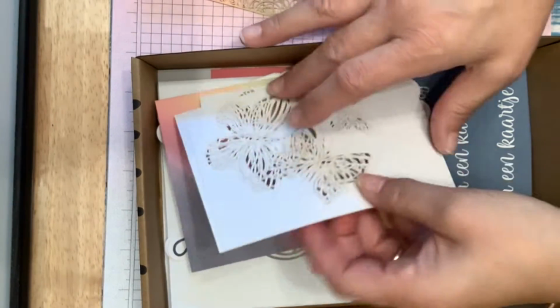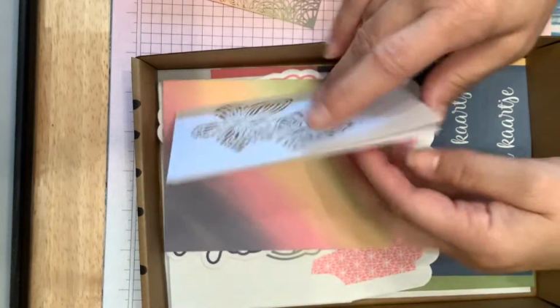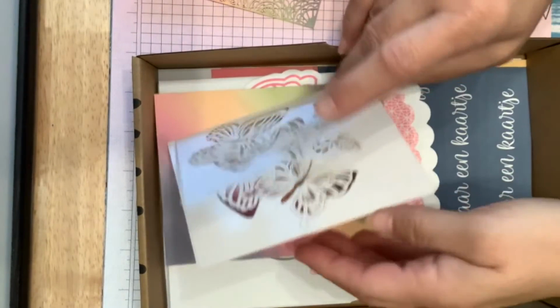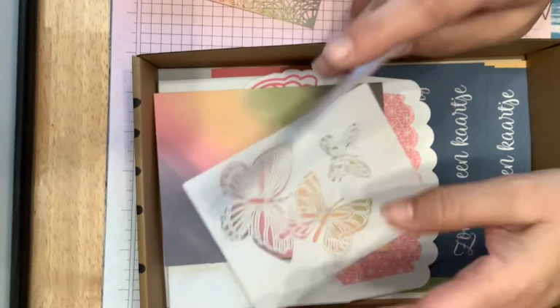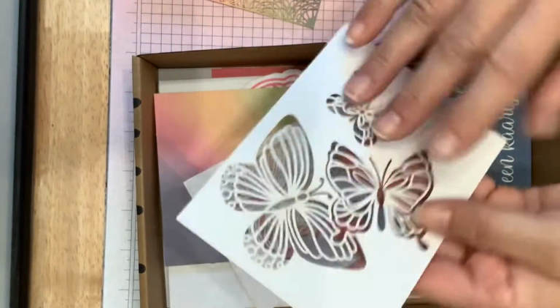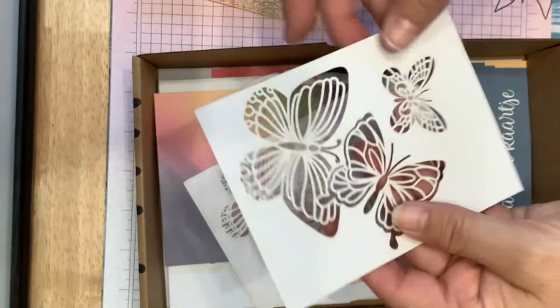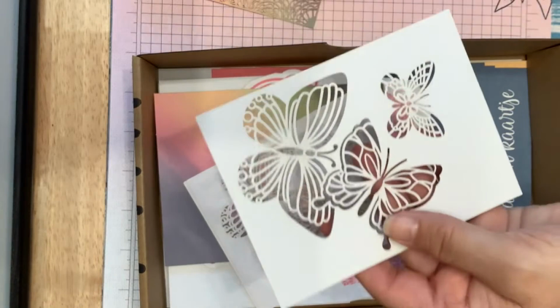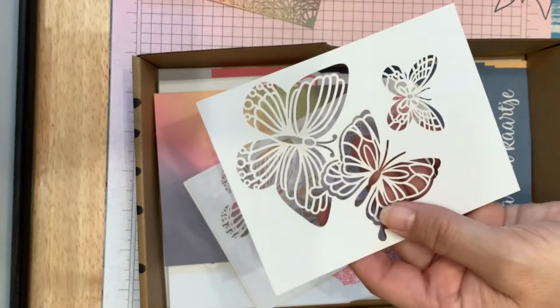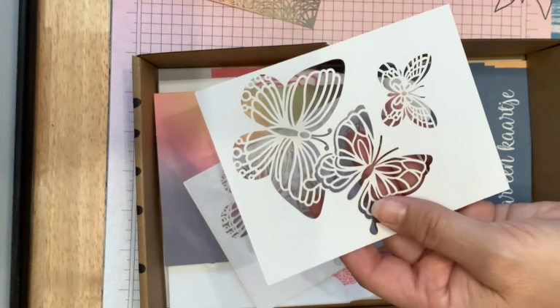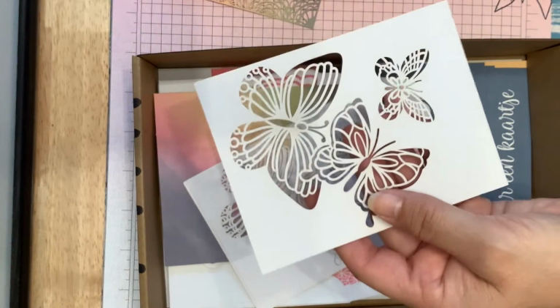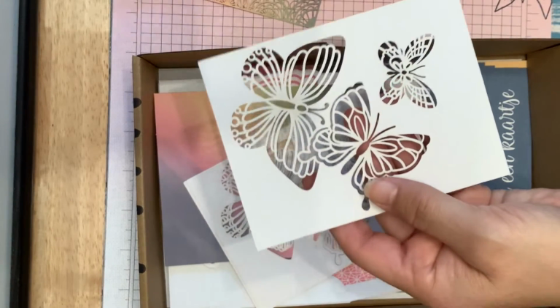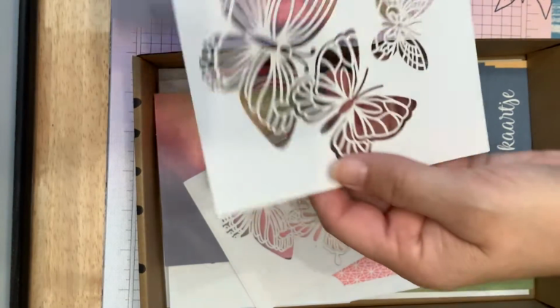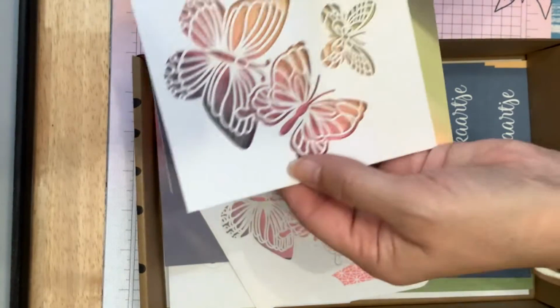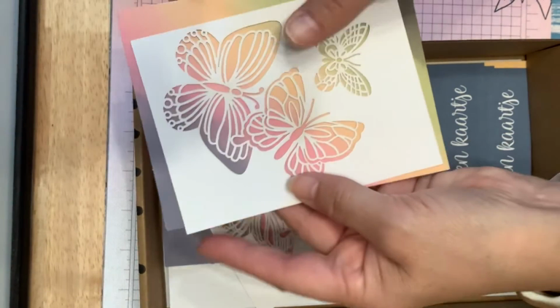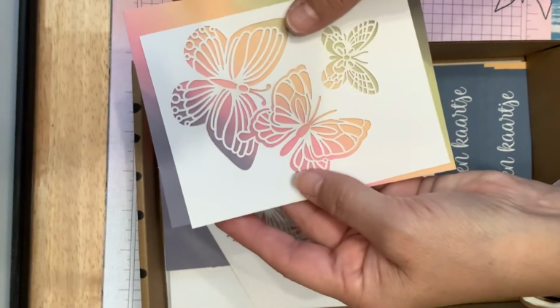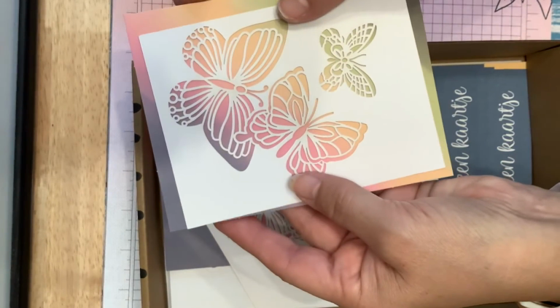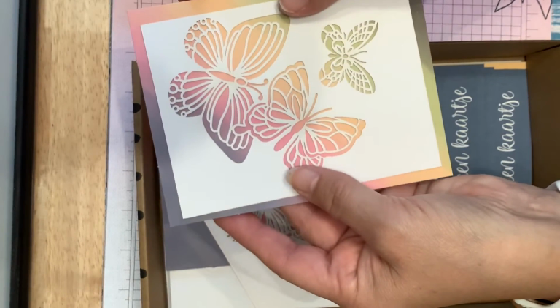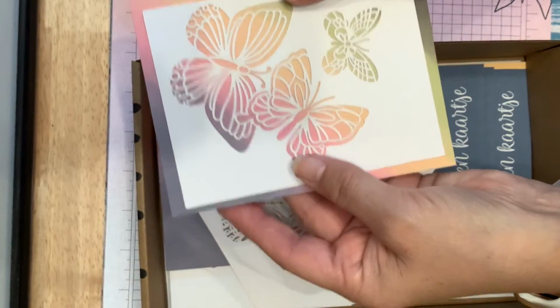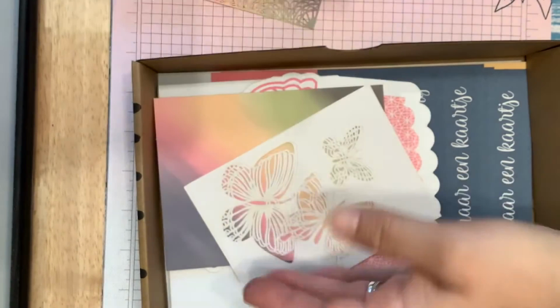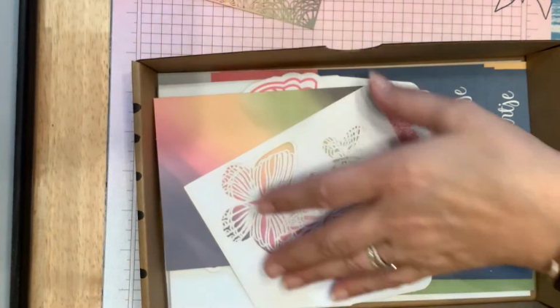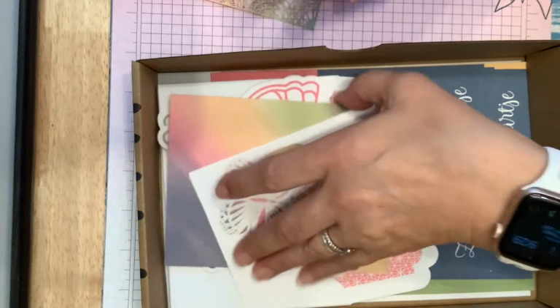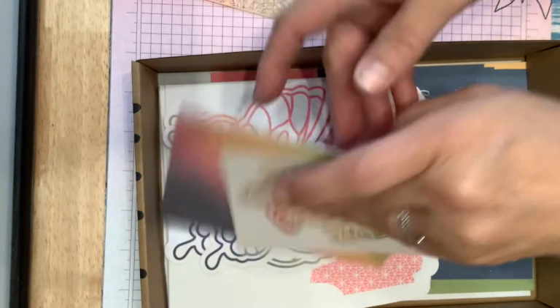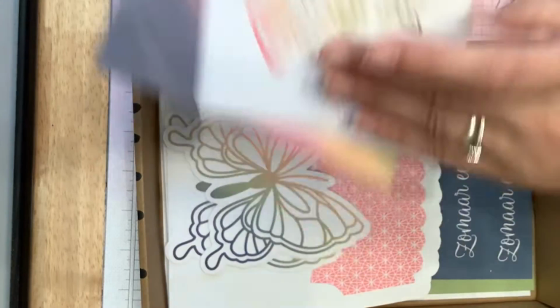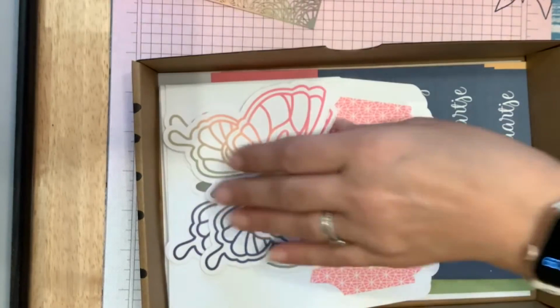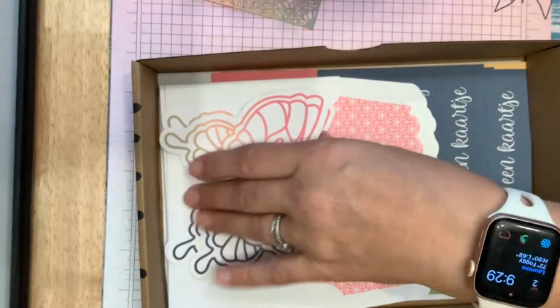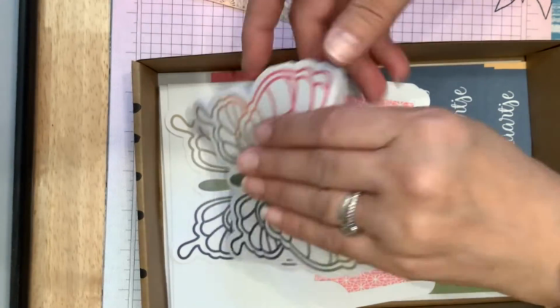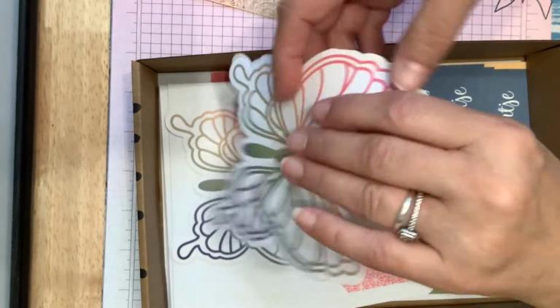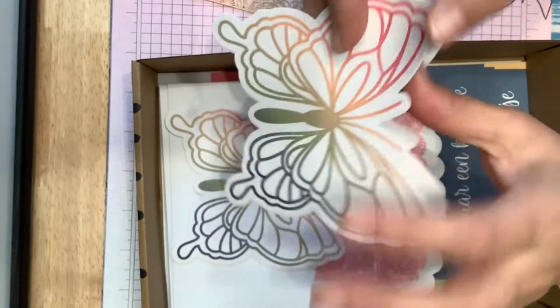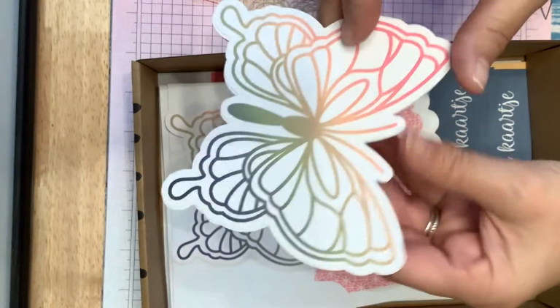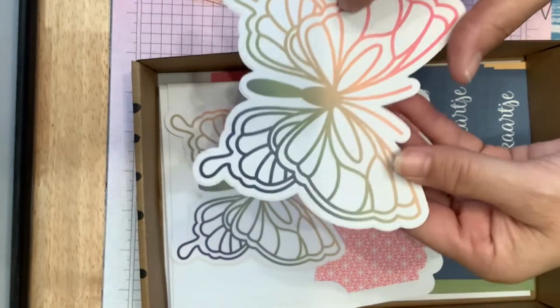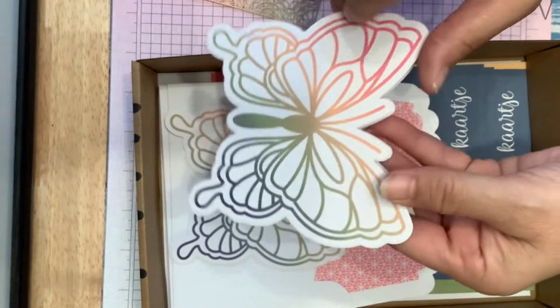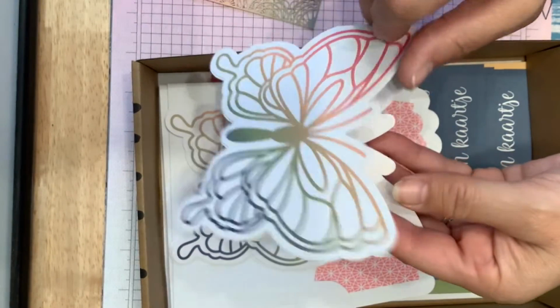And these butterfly ones are gorgeous — they go over to make some beautiful cards. And then they have some butterfly cards.